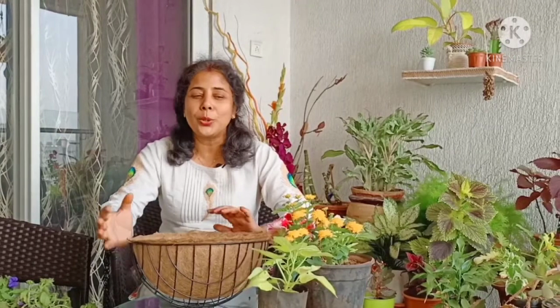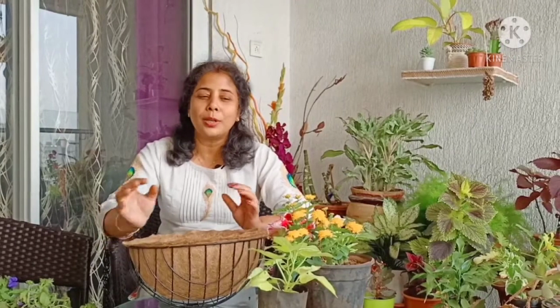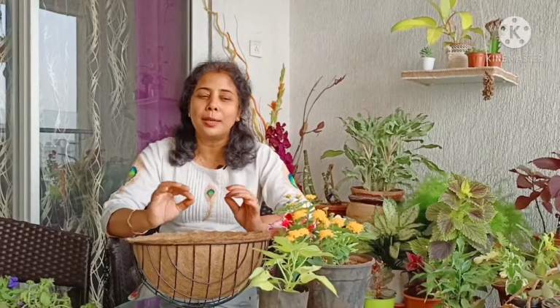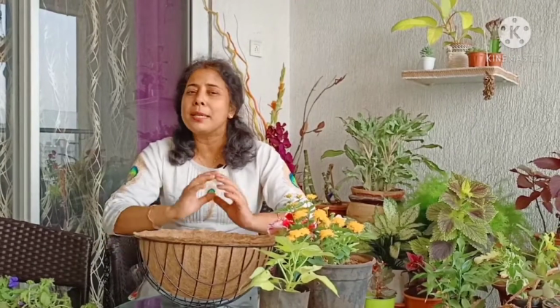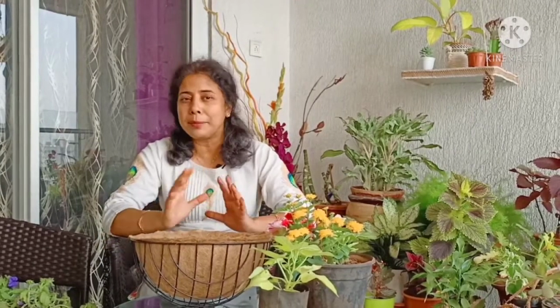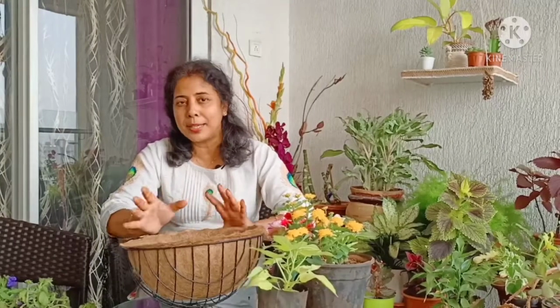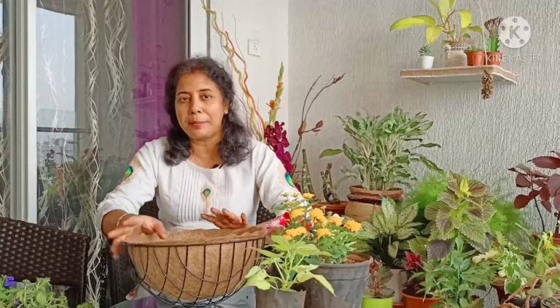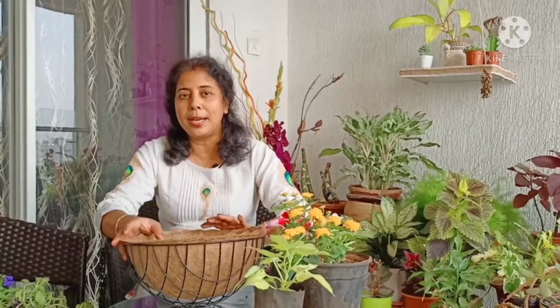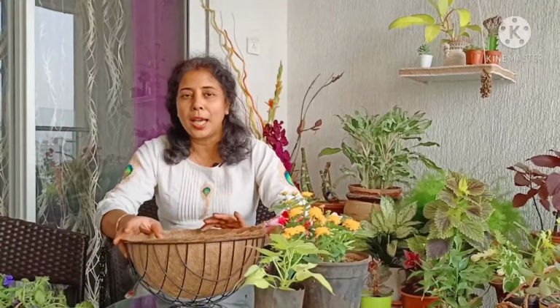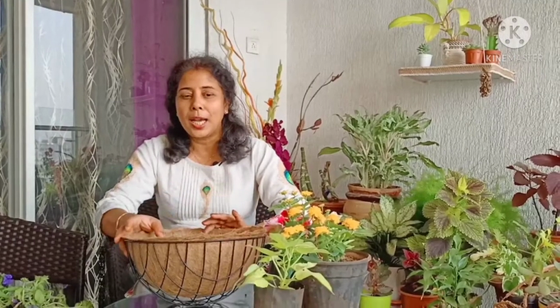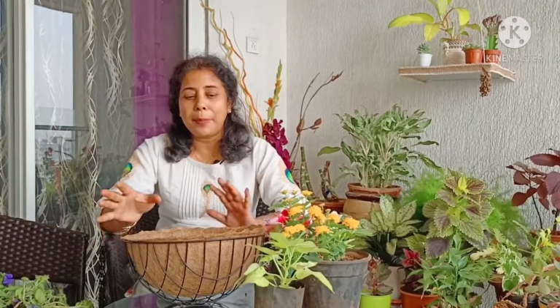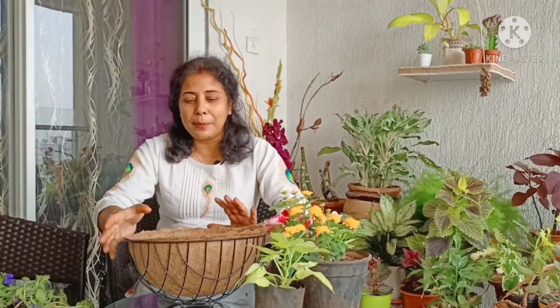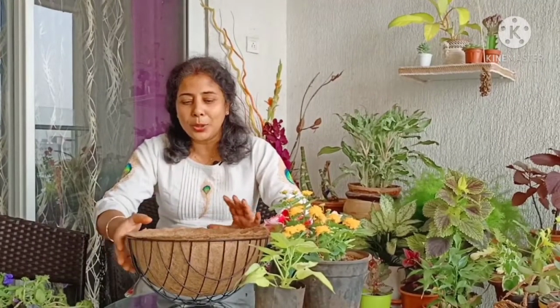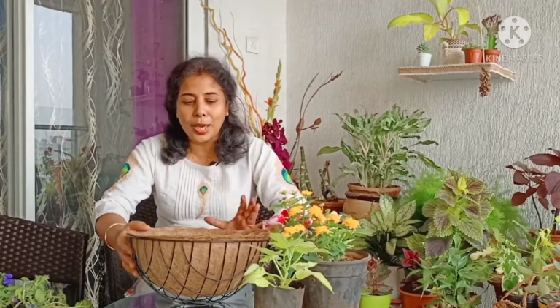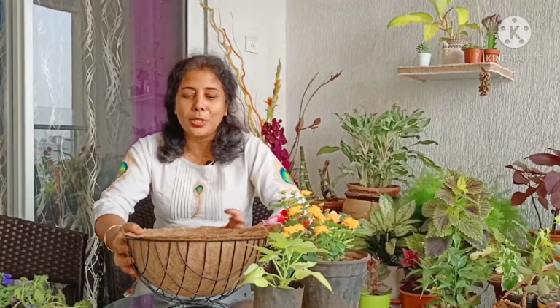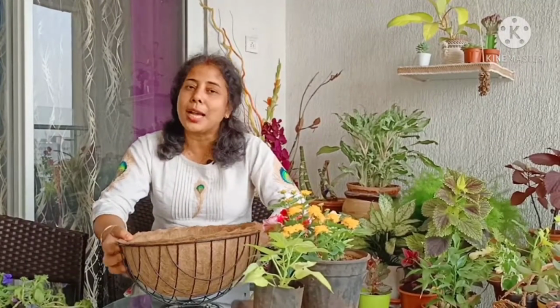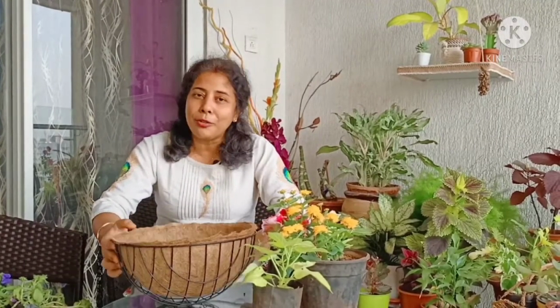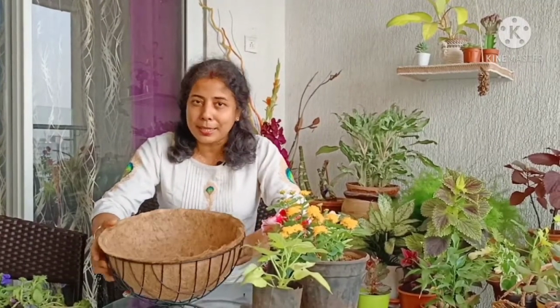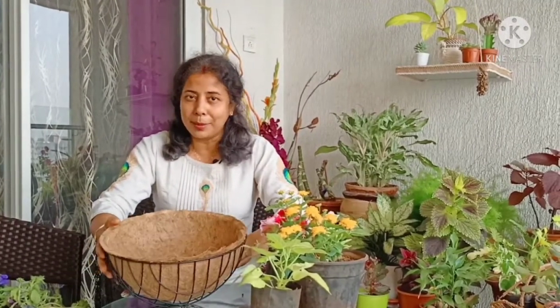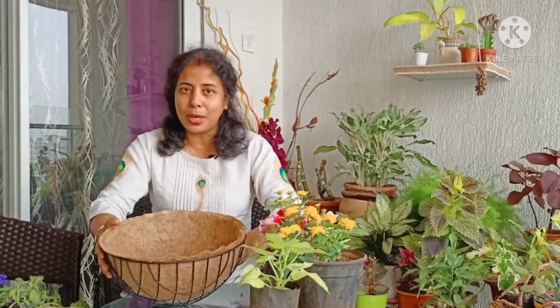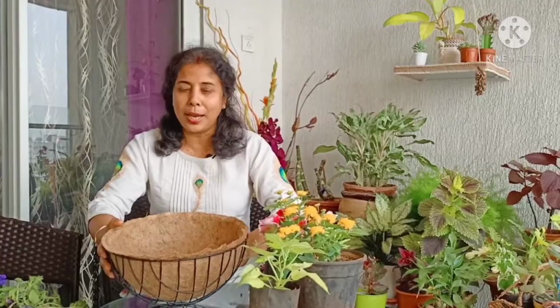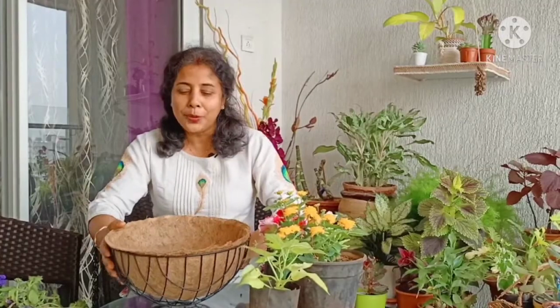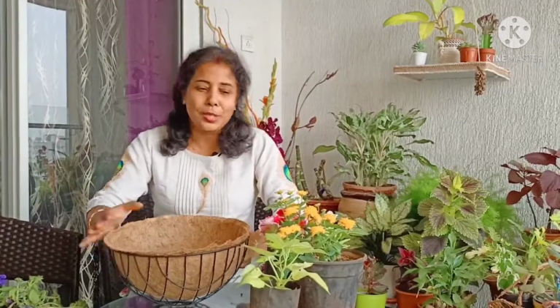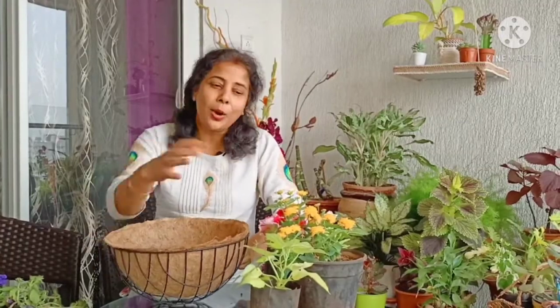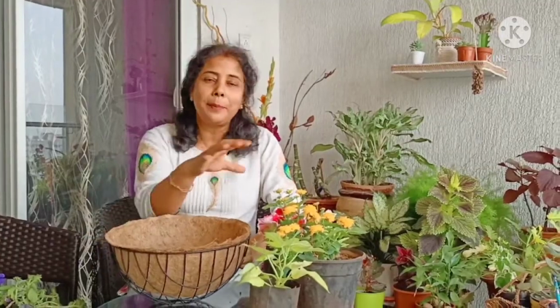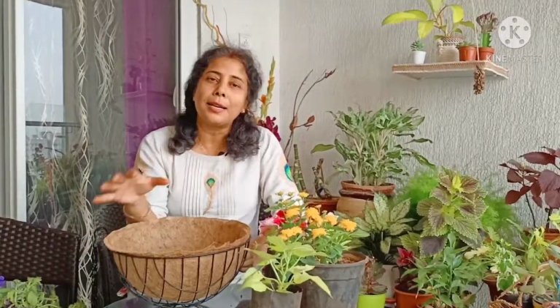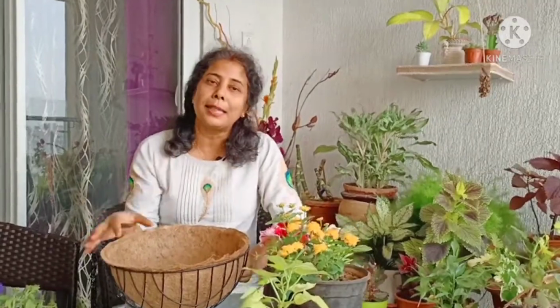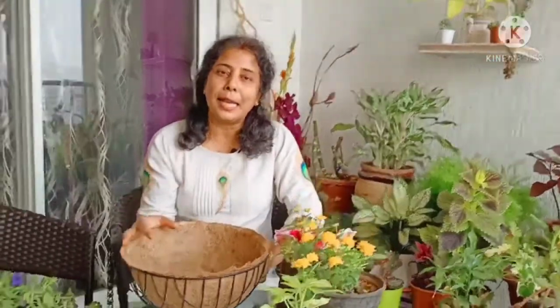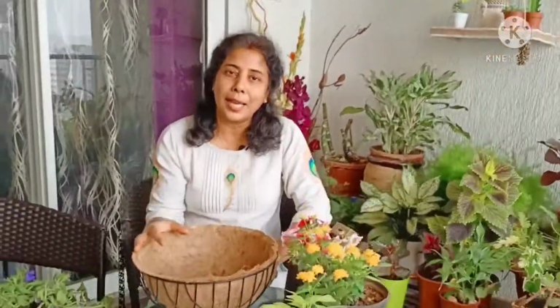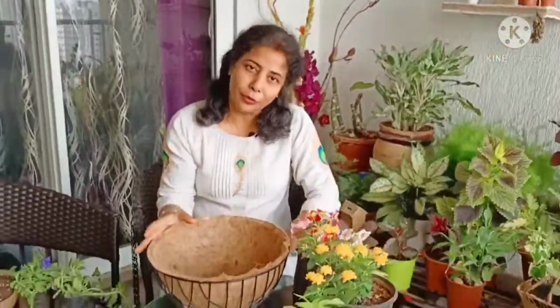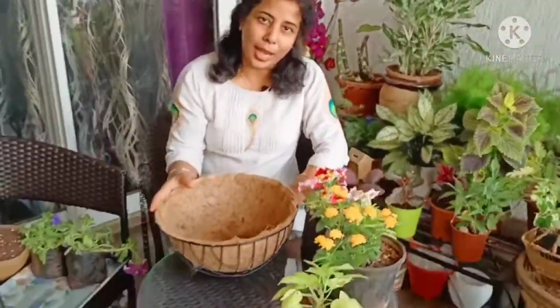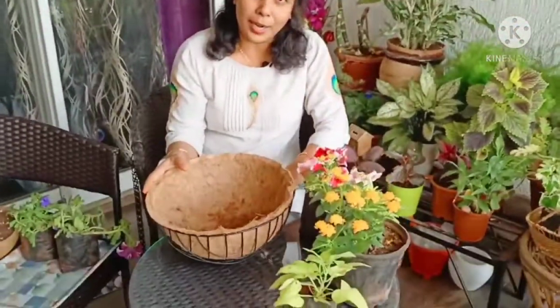I just need to remember some things. The first thing is the size of the basket — we have to keep it appropriate according to the plants.